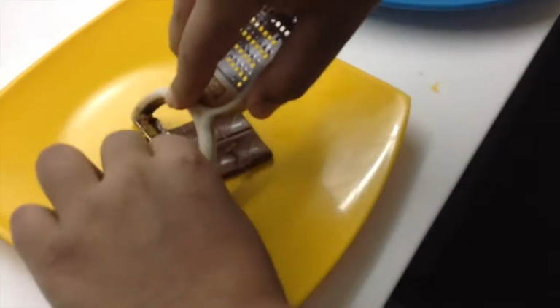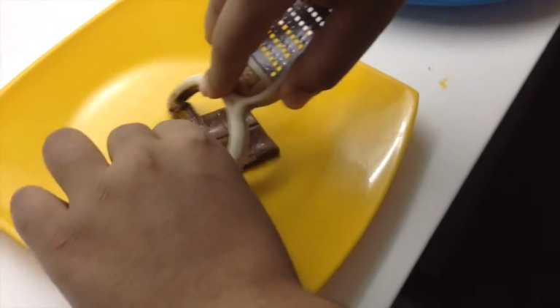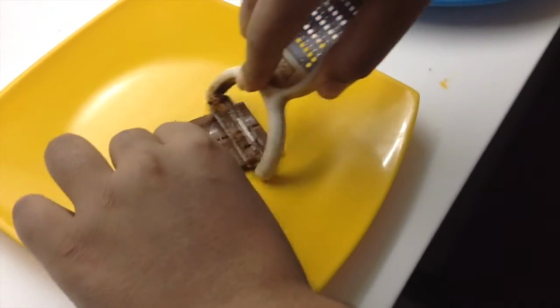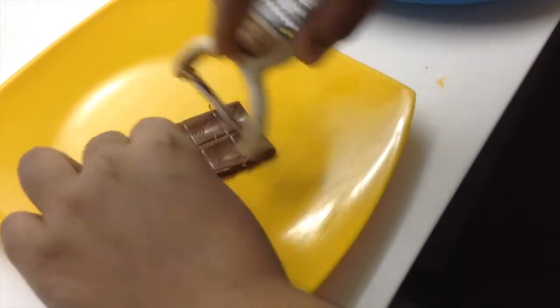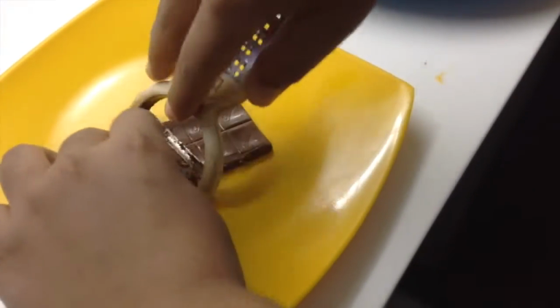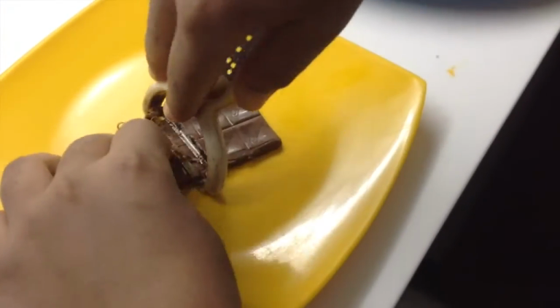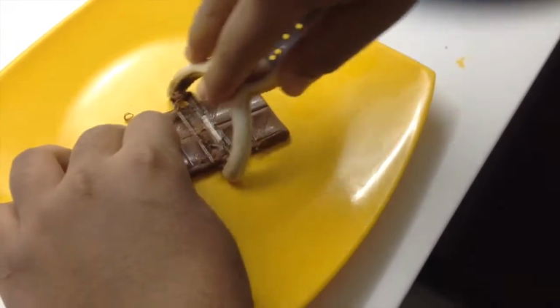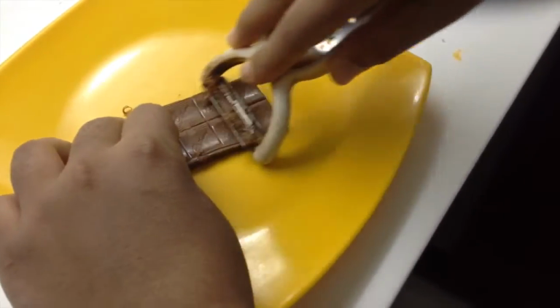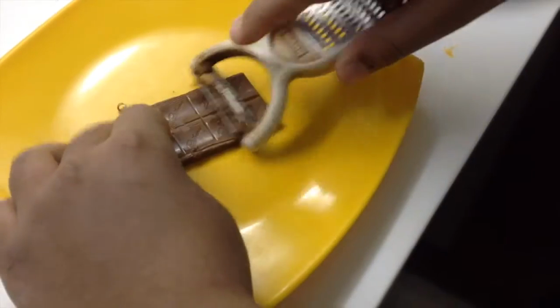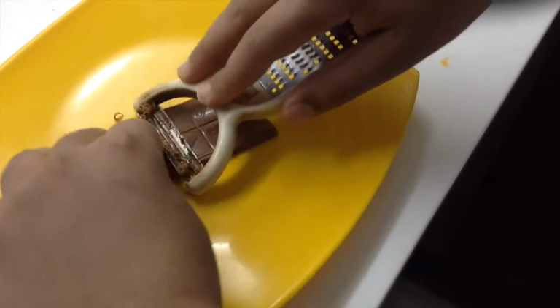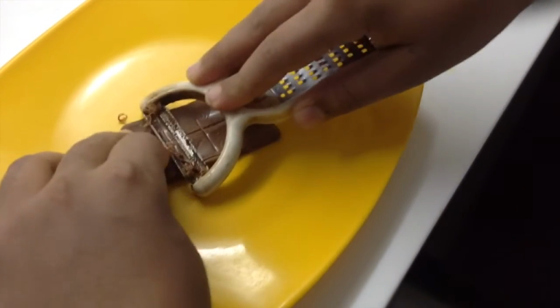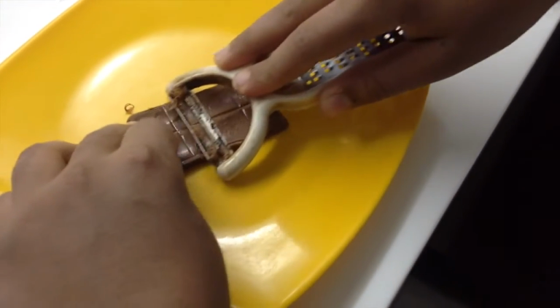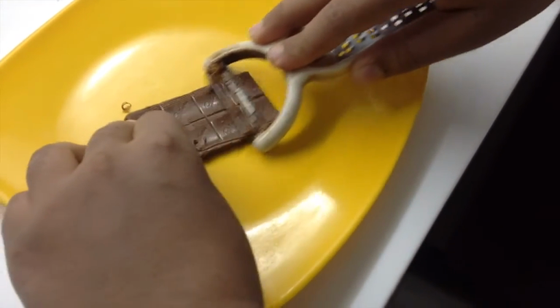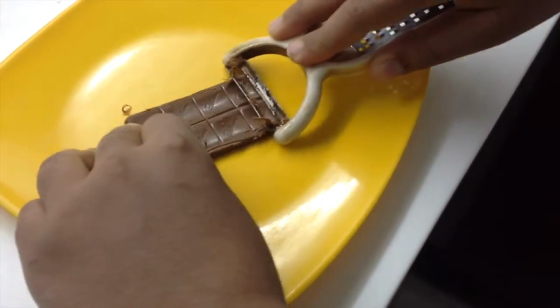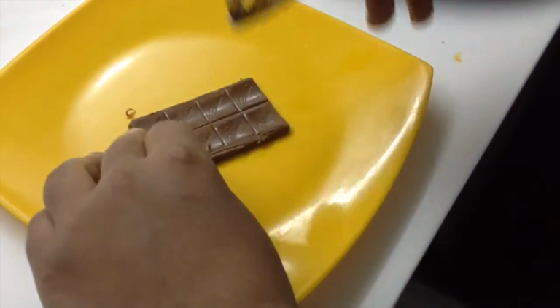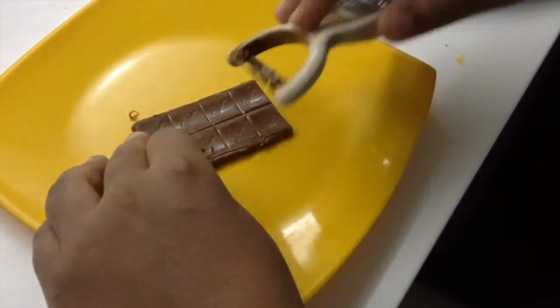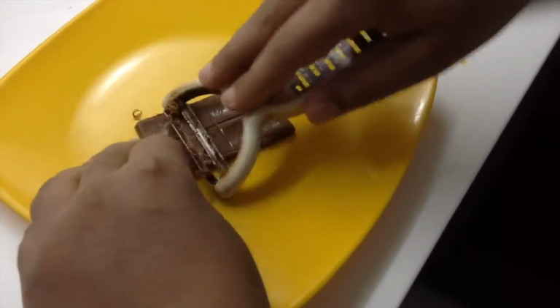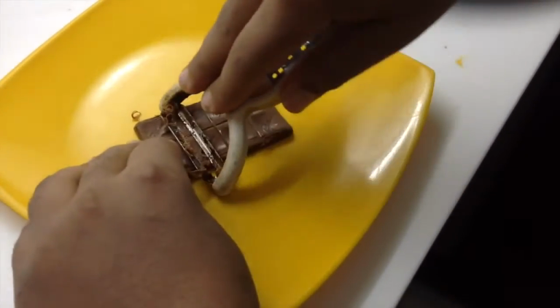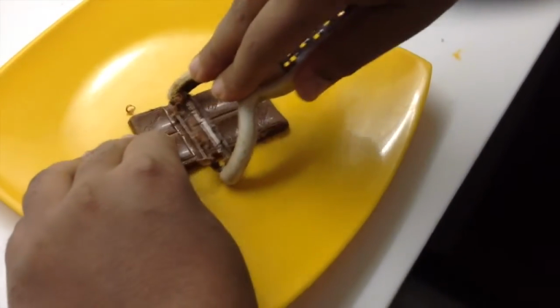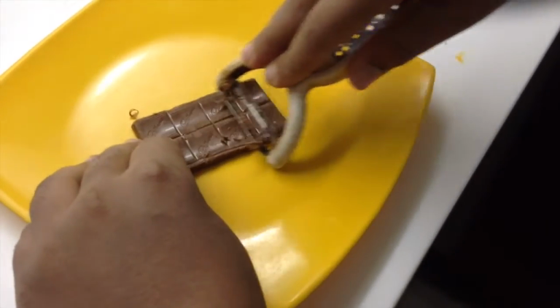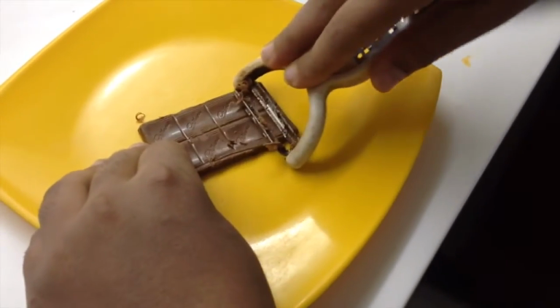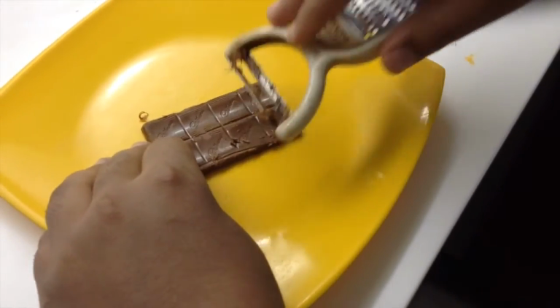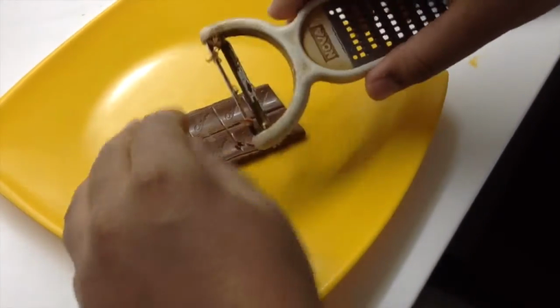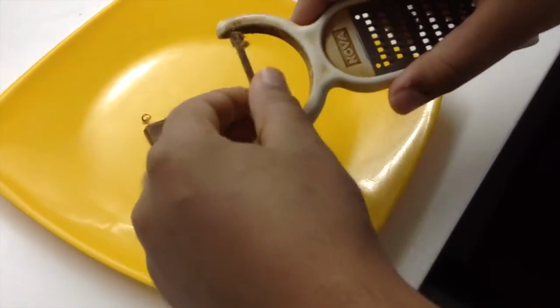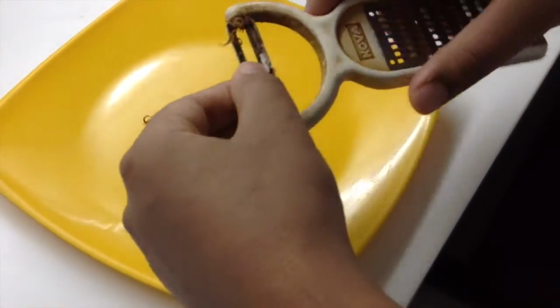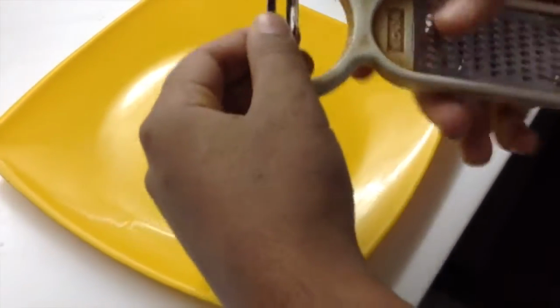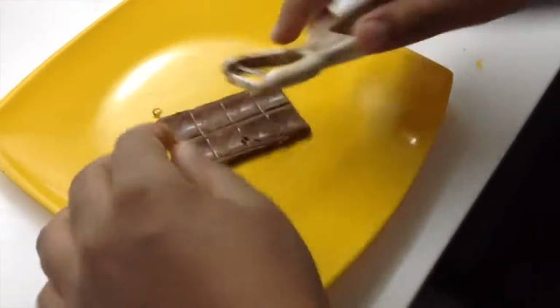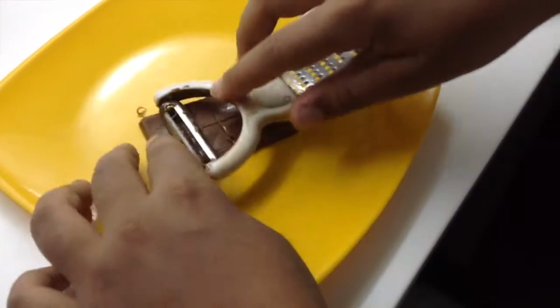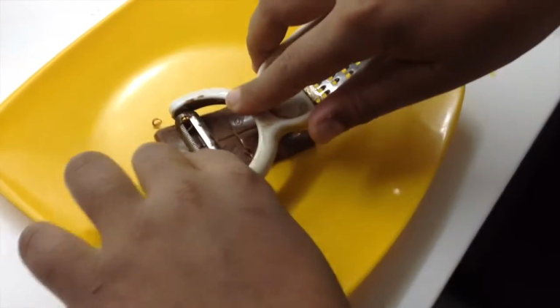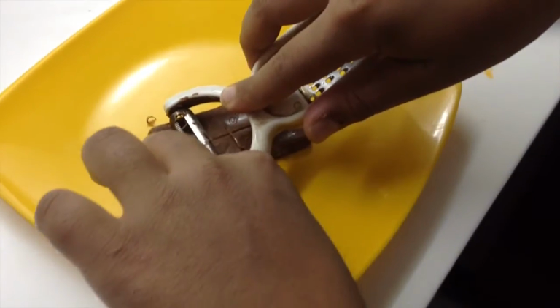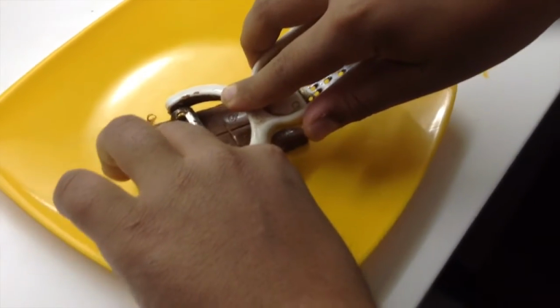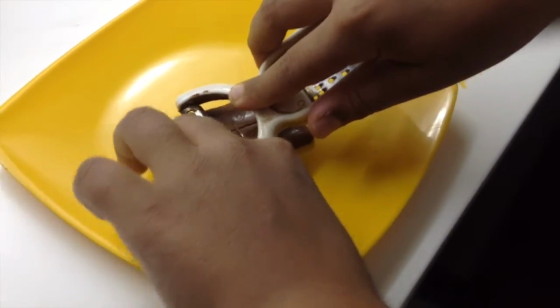You can see pencil shavings are coming out — just like pencil shavings. But this will look good on the cake.